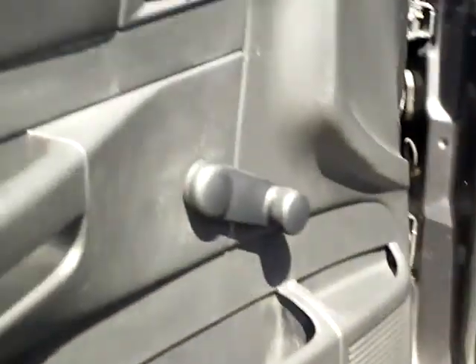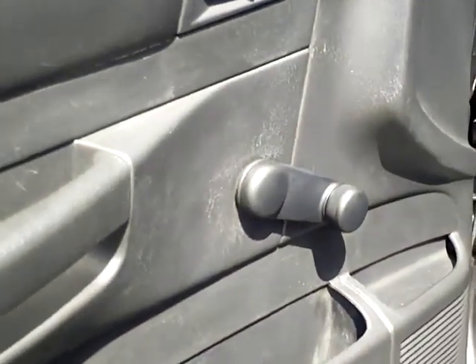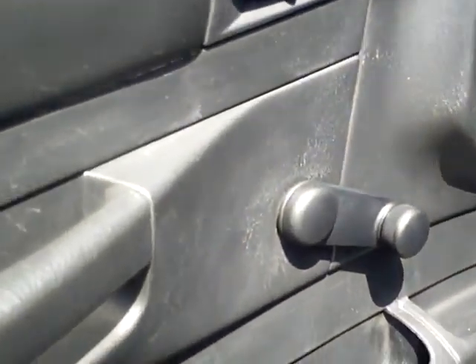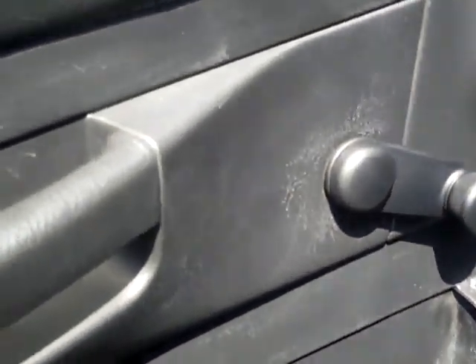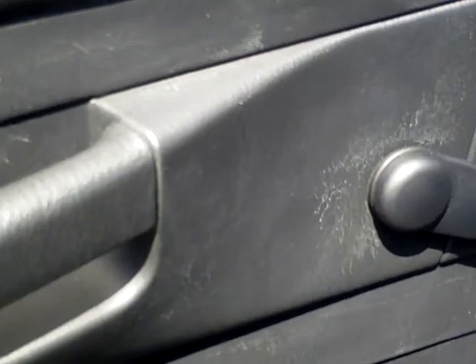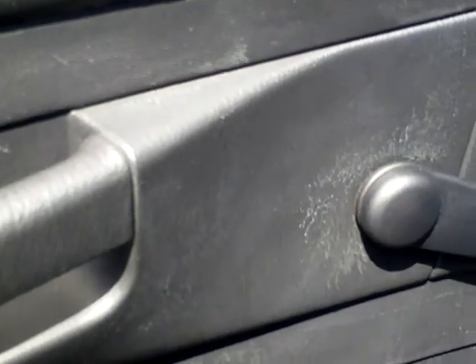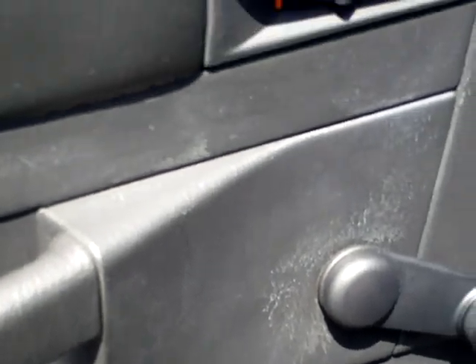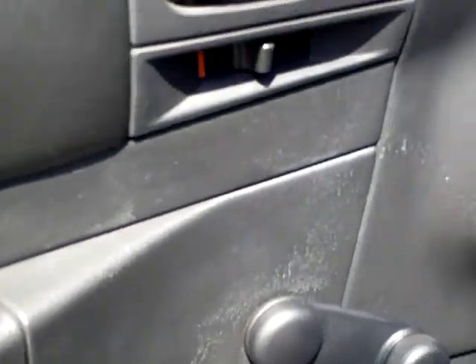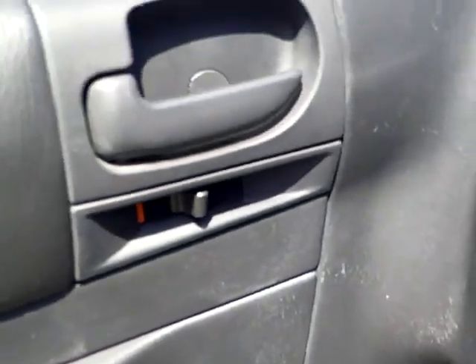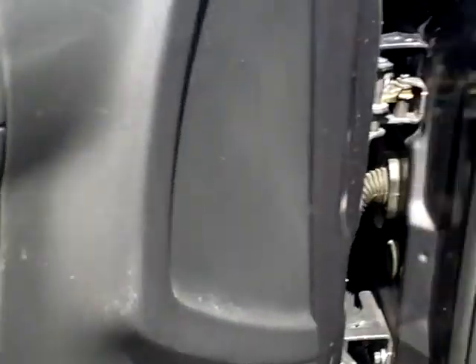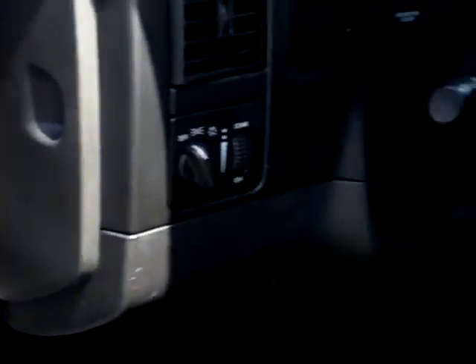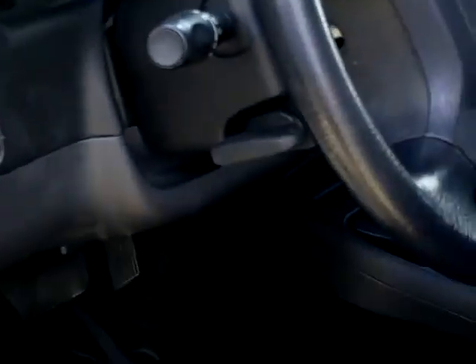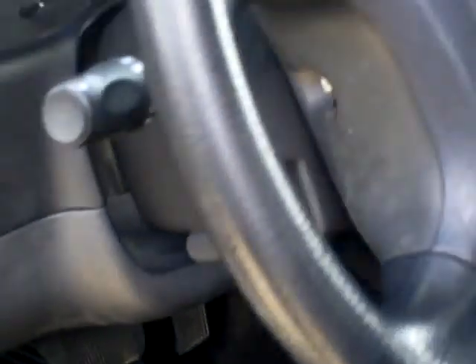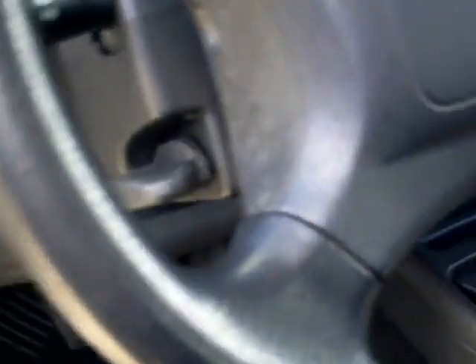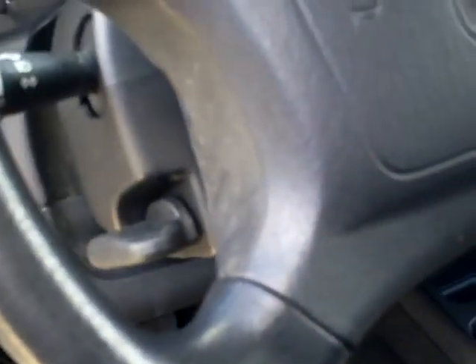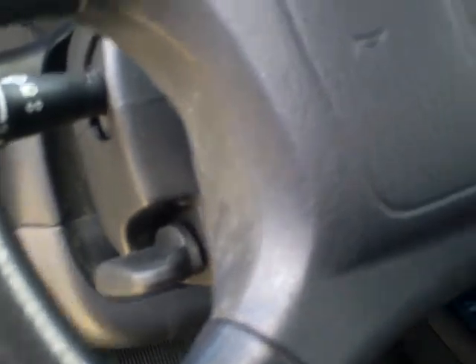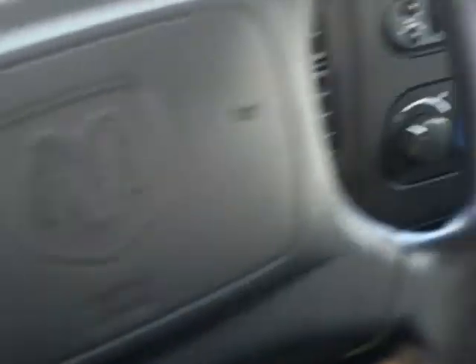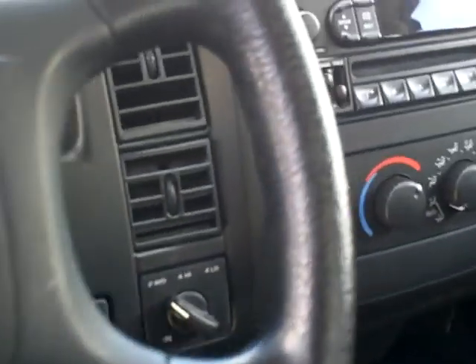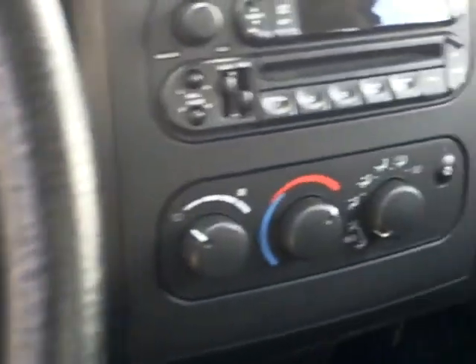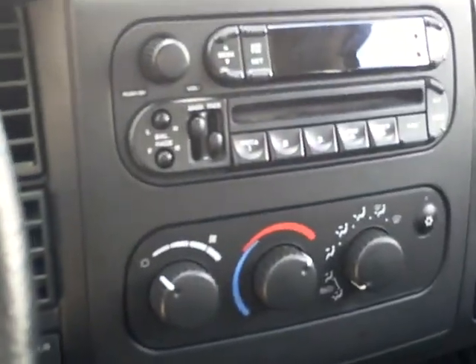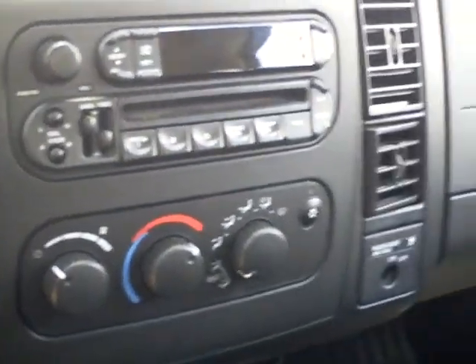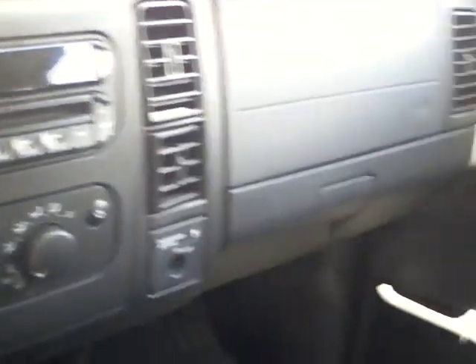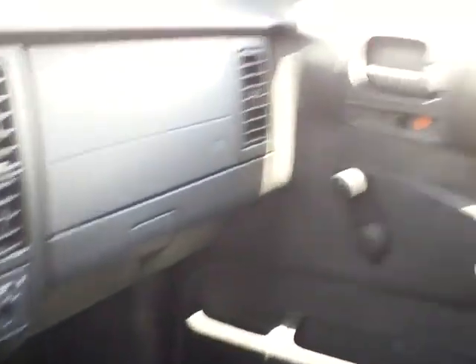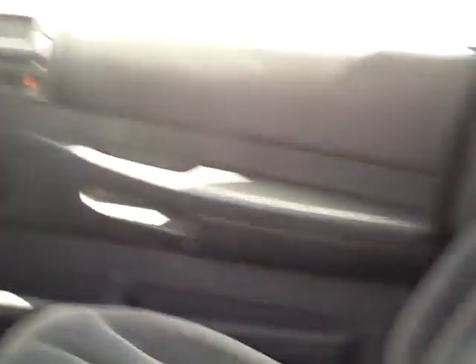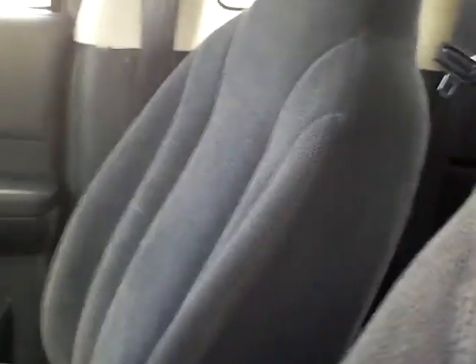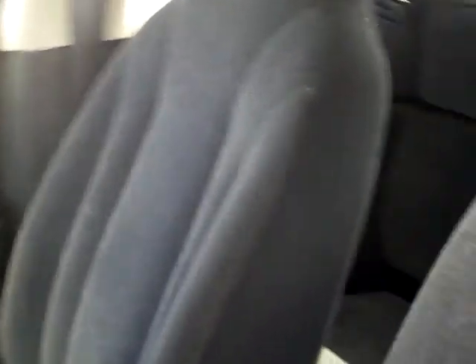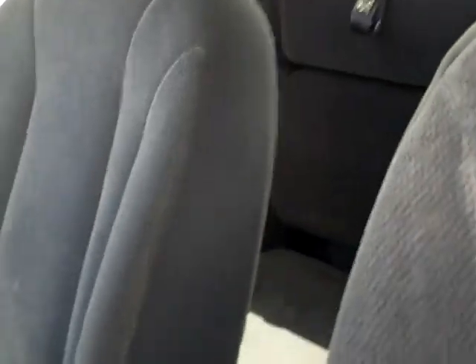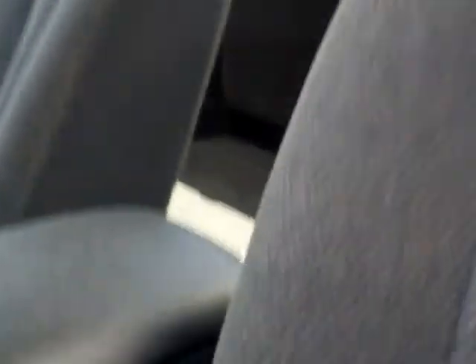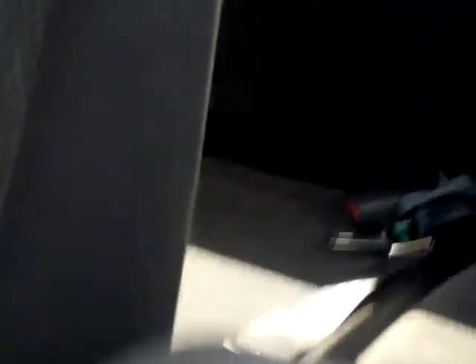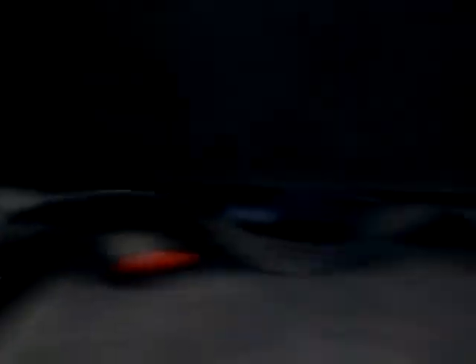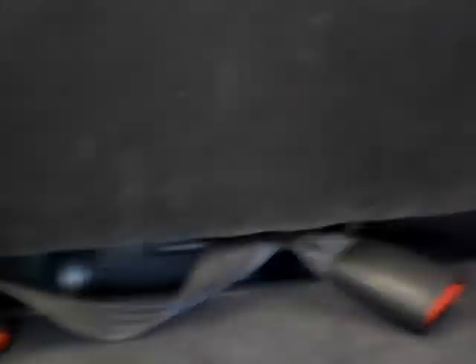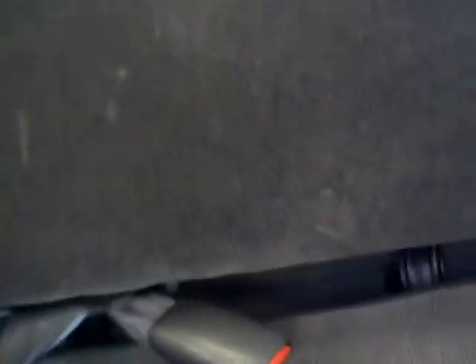You get manual windows, manual locks. It does have tilt. CD player, and it does have room in the back for CDs.